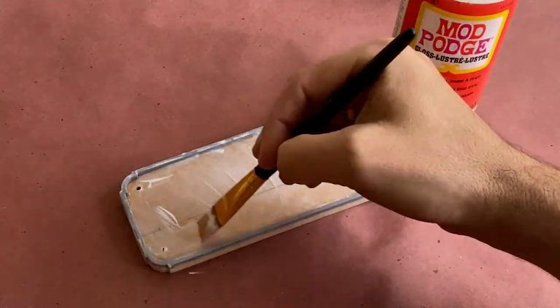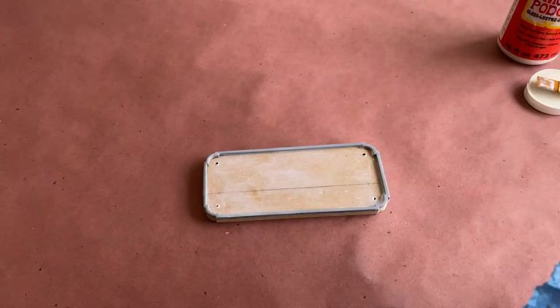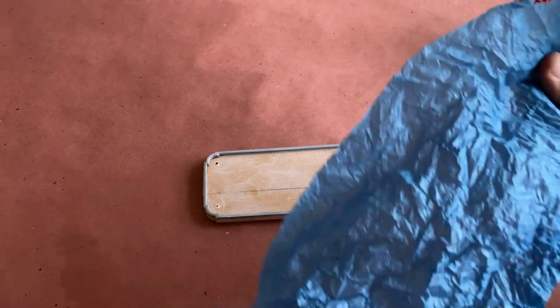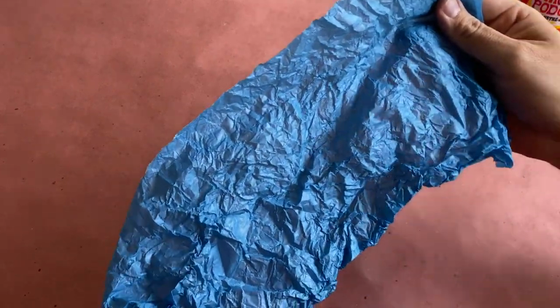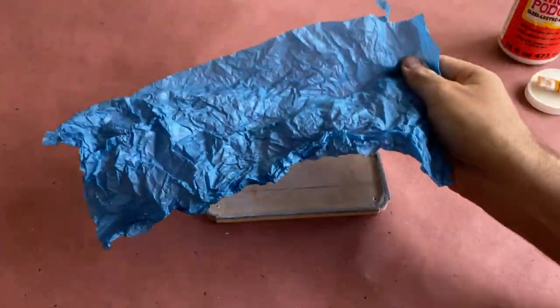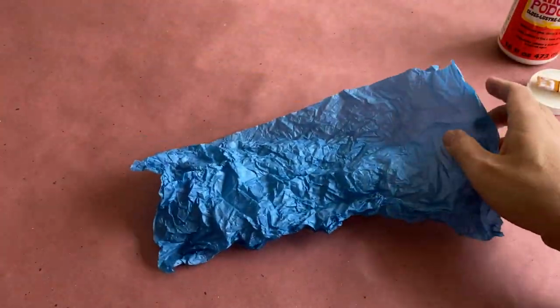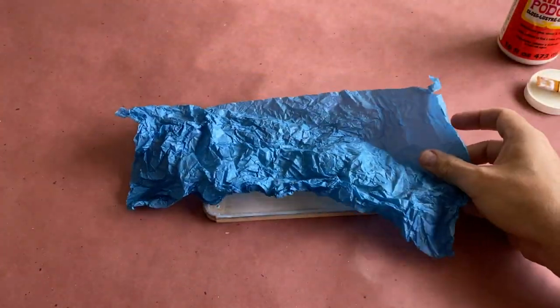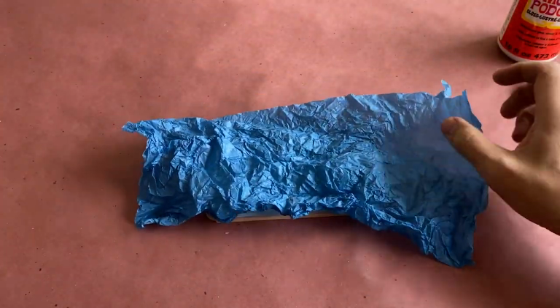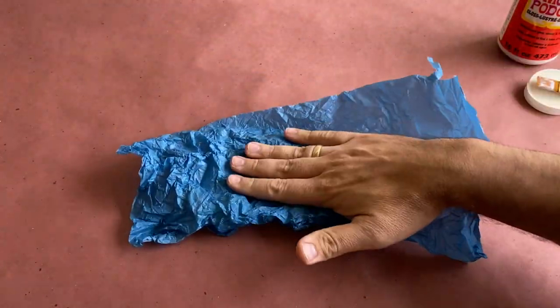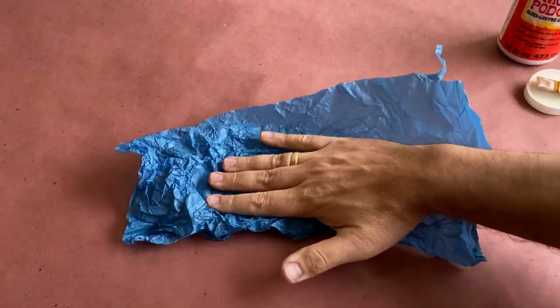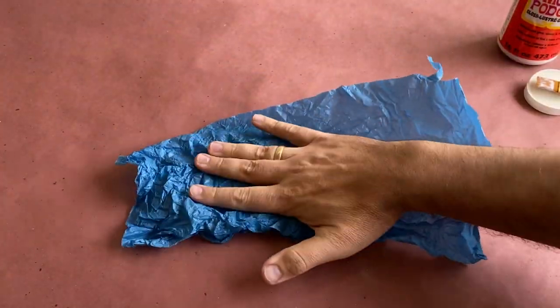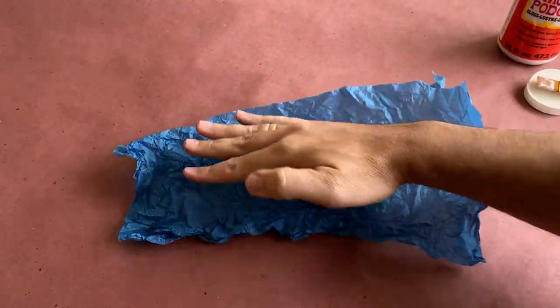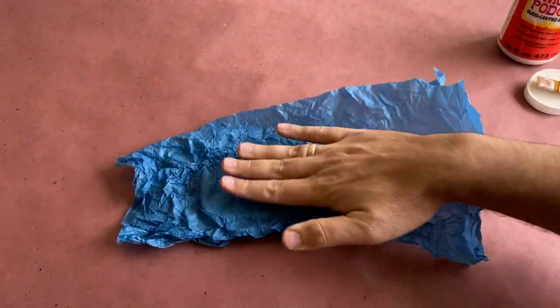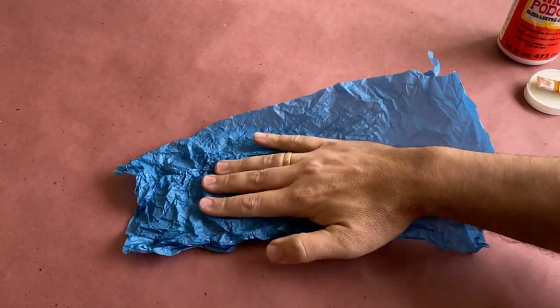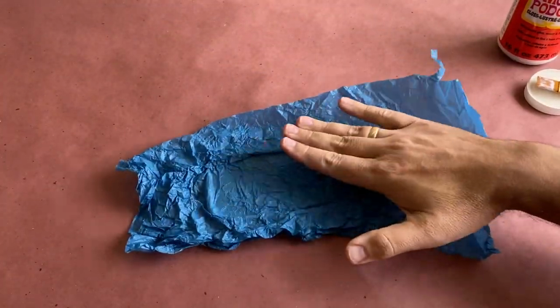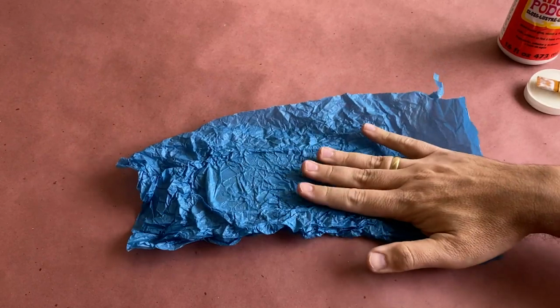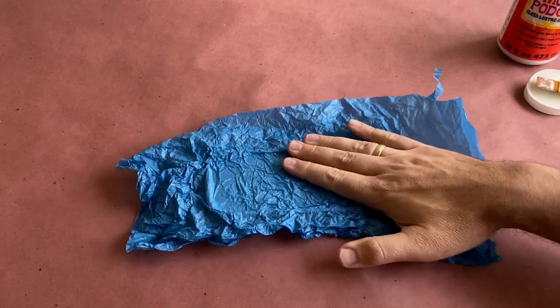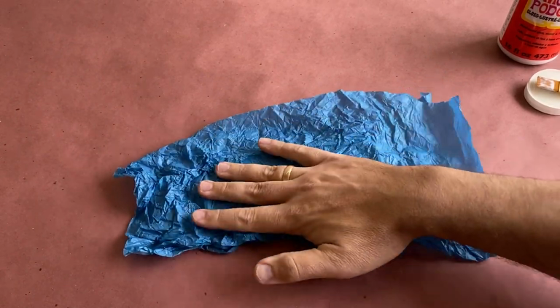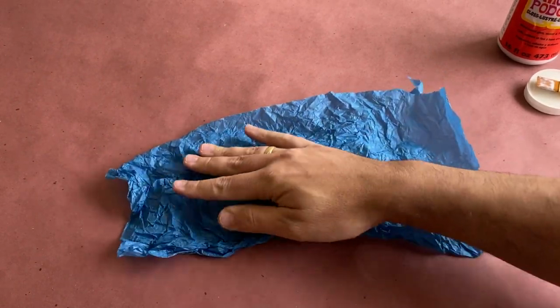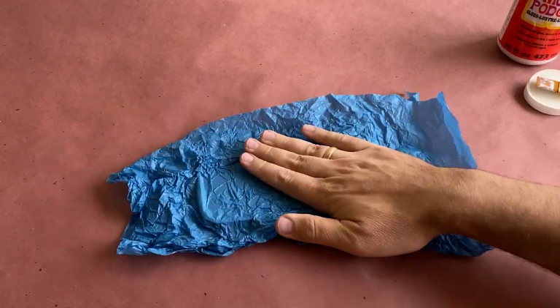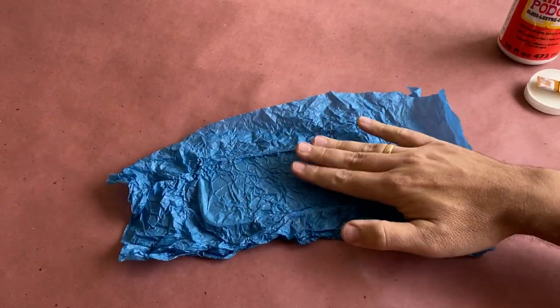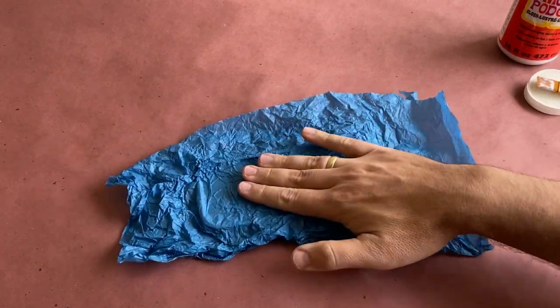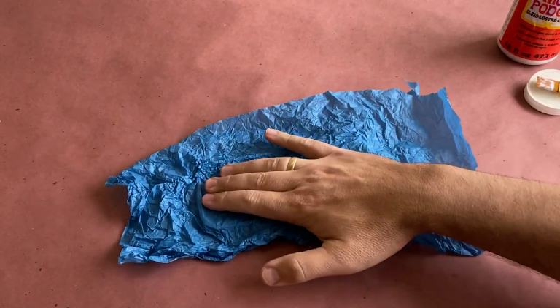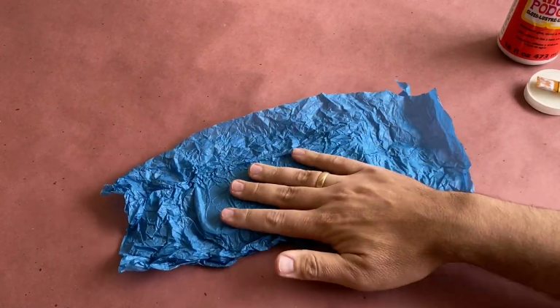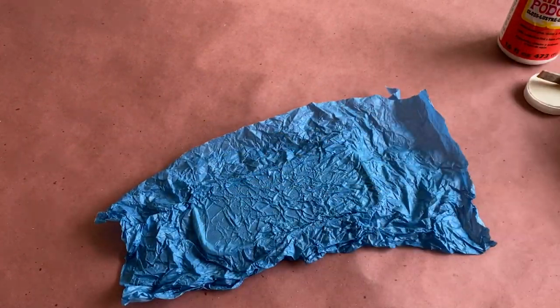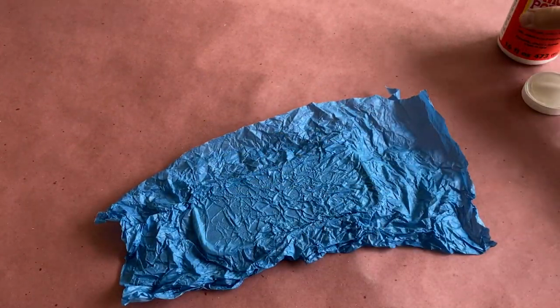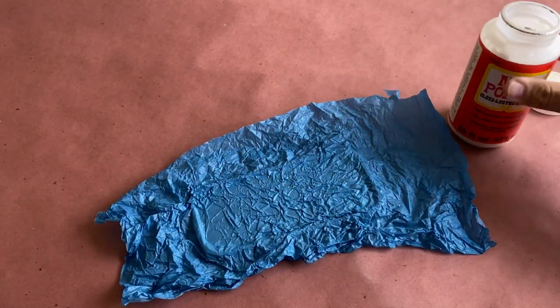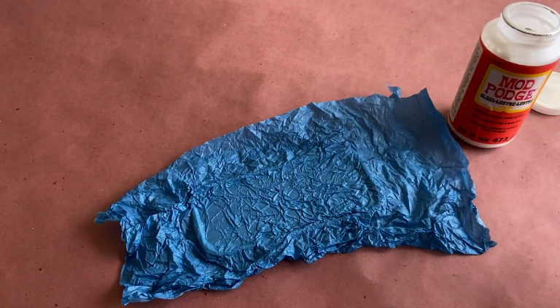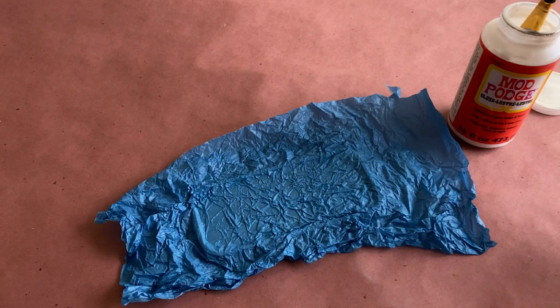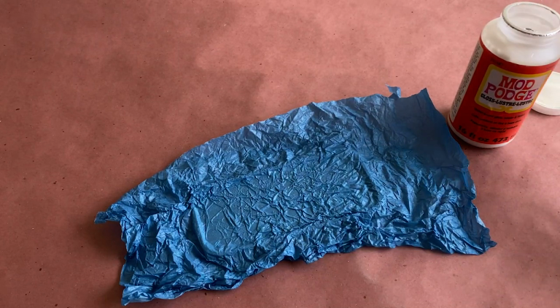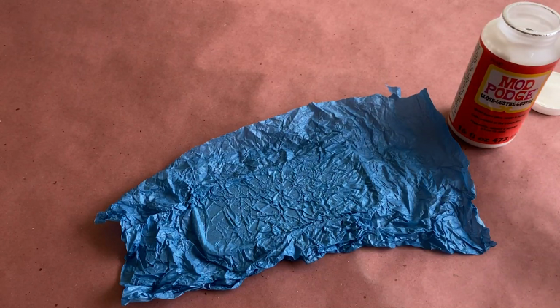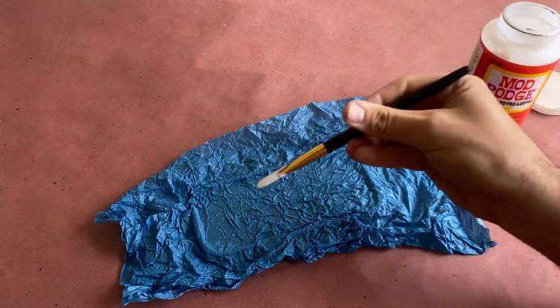Once the surface is coated, I'm going to take the wrinkled tissue paper and press it into the wet glue surface, and brush more Mod Podge over the top to help hold the wrinkles in place, being sure to push the paper into the edges of my border.